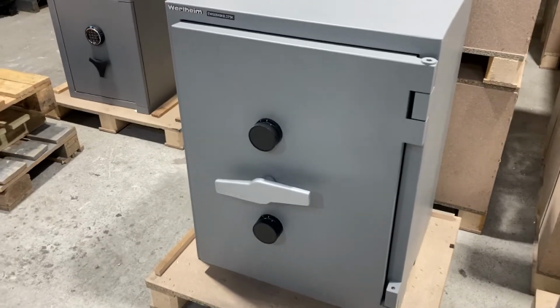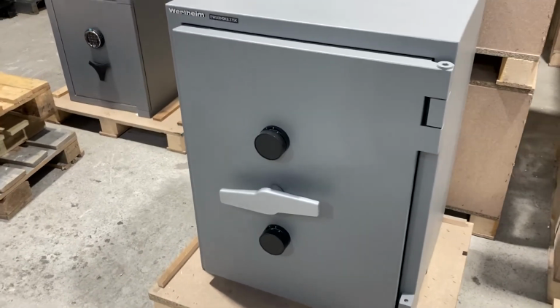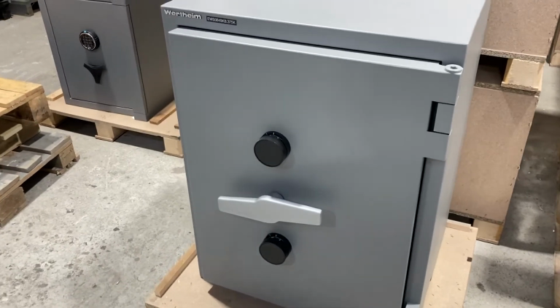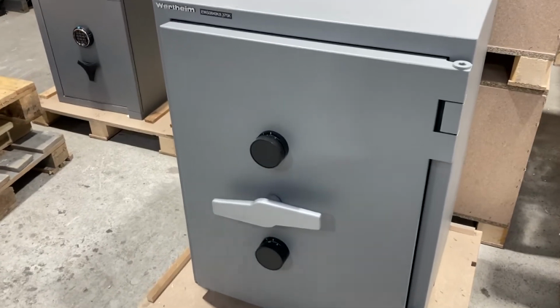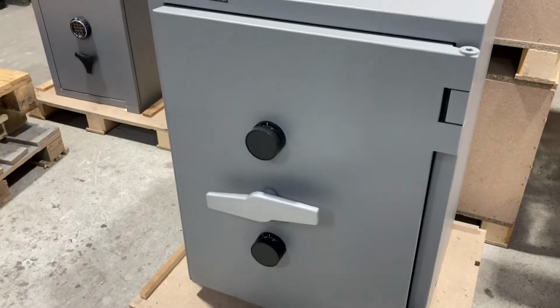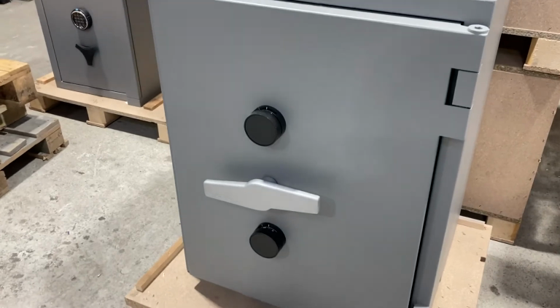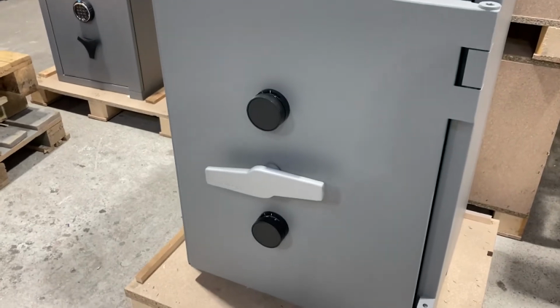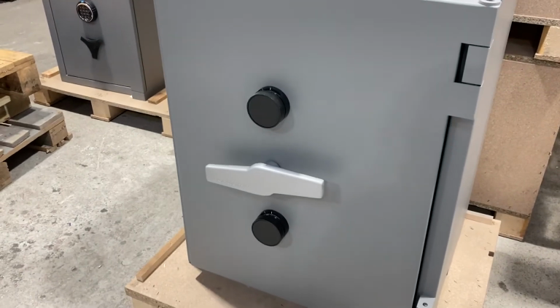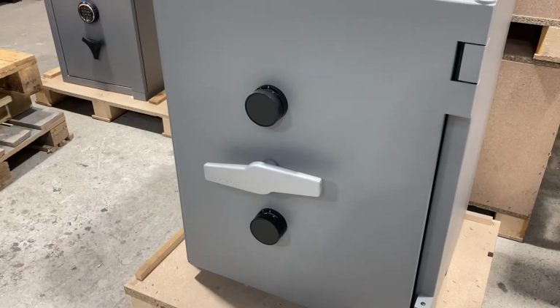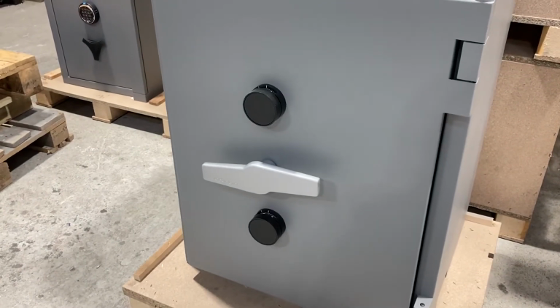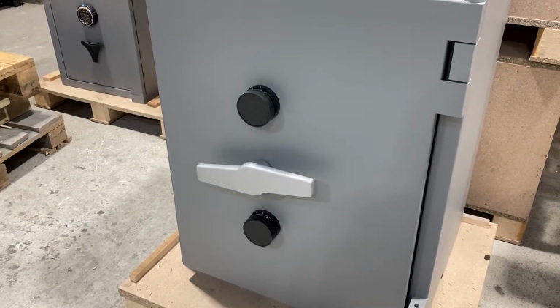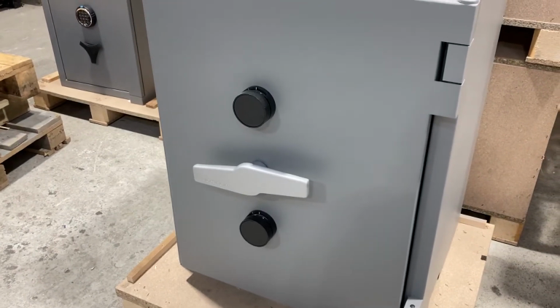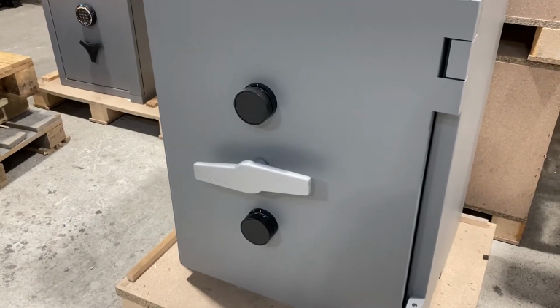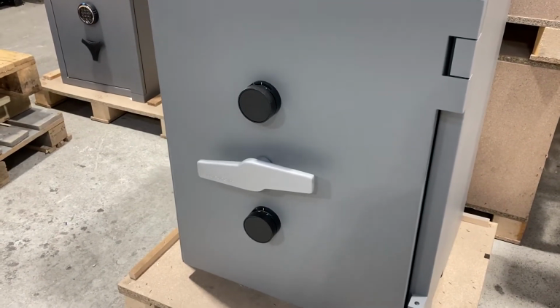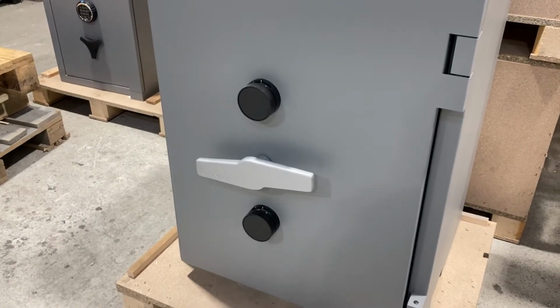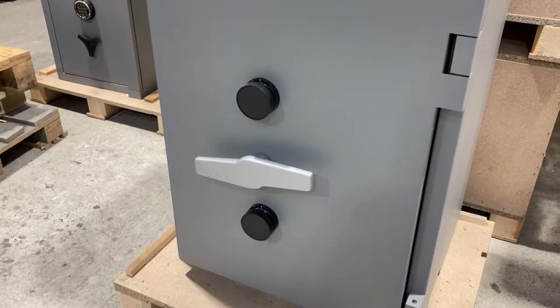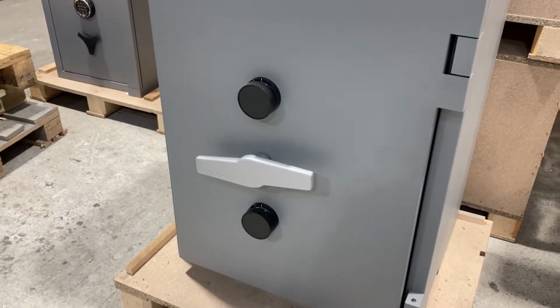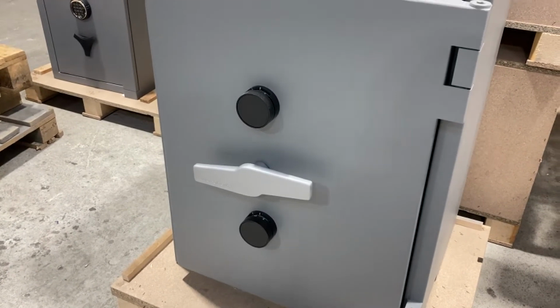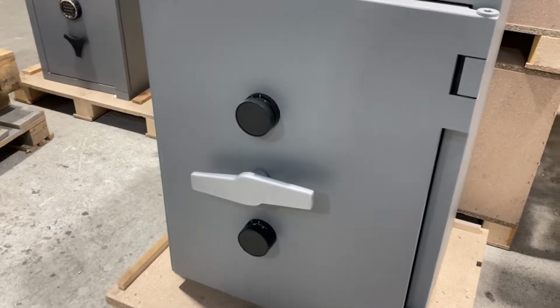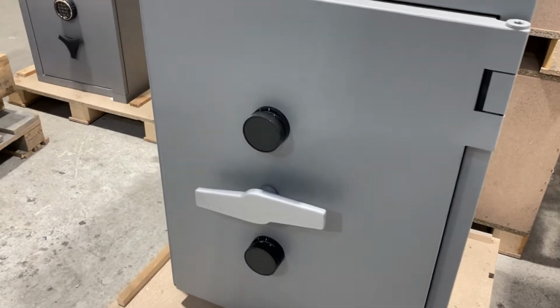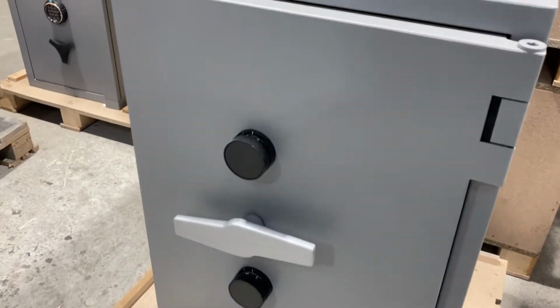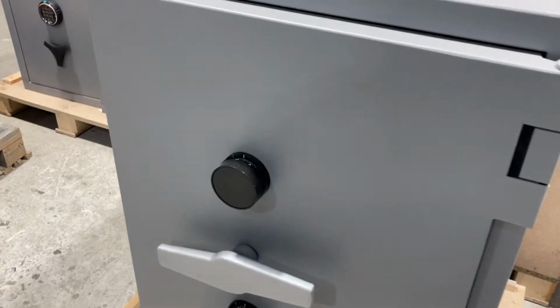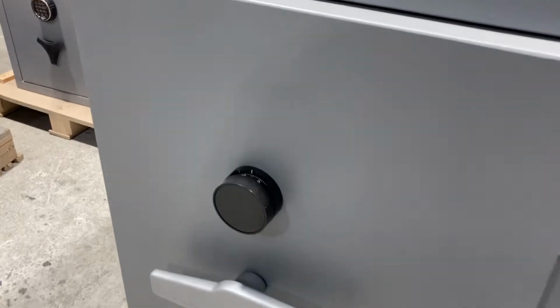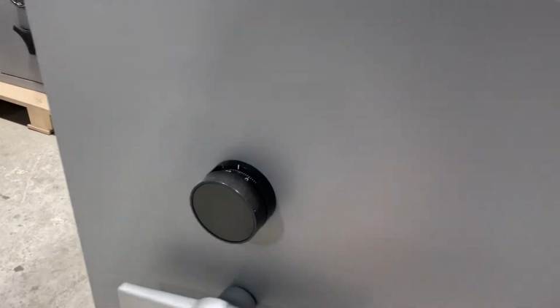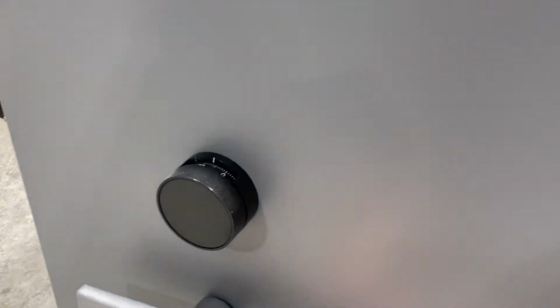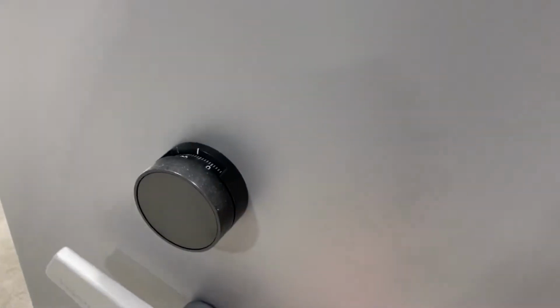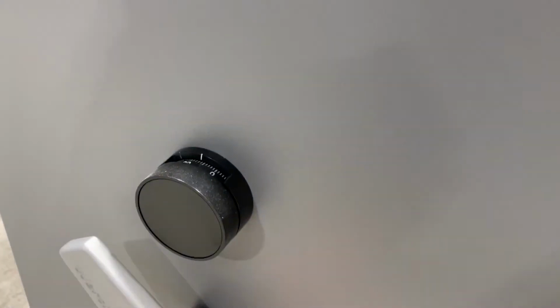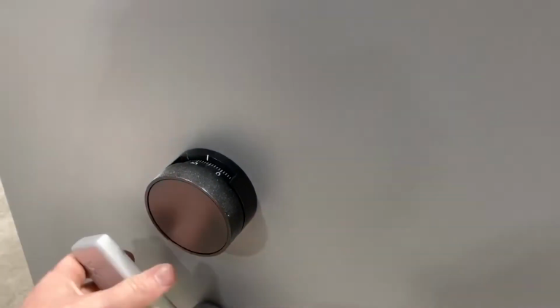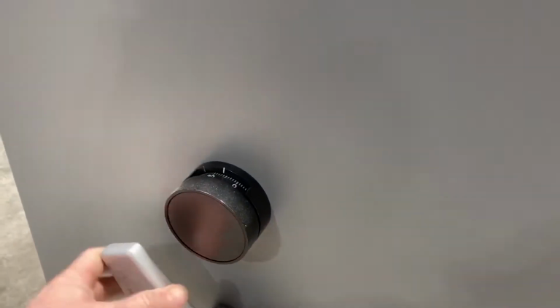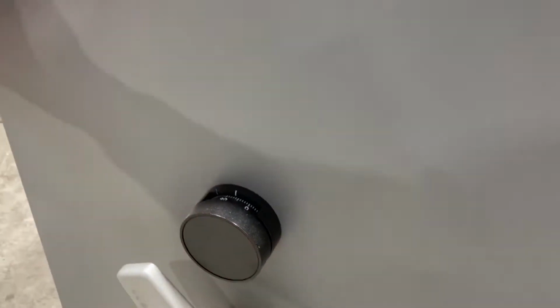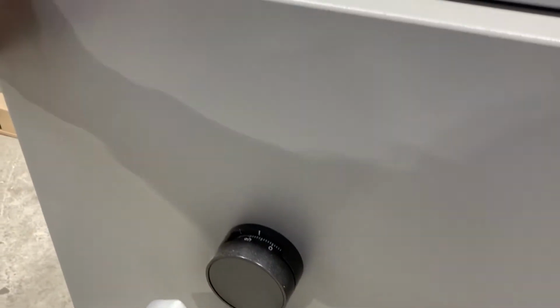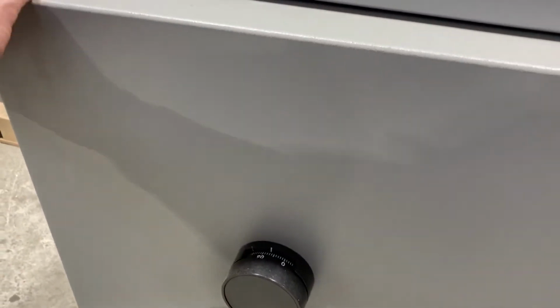It's locked with two manipulation resistant combination locks, so once they're both unlocked we can open the door.